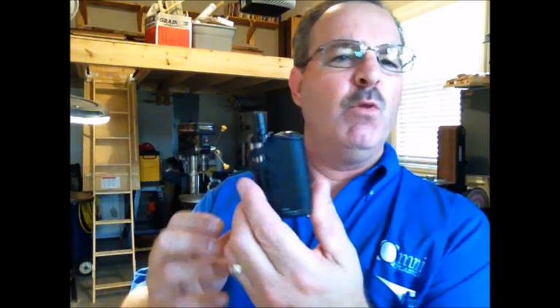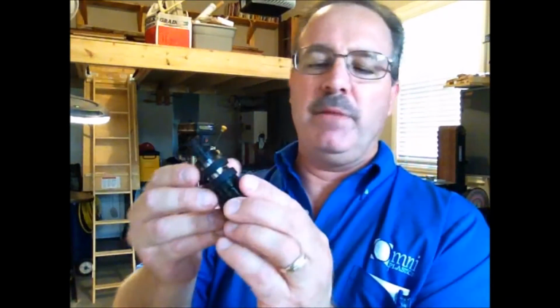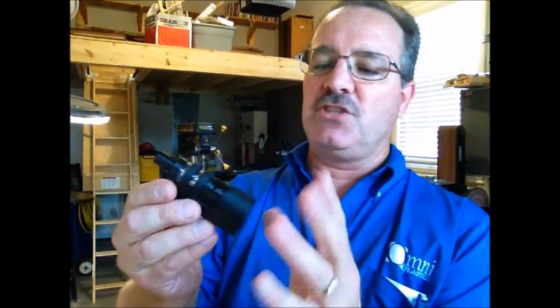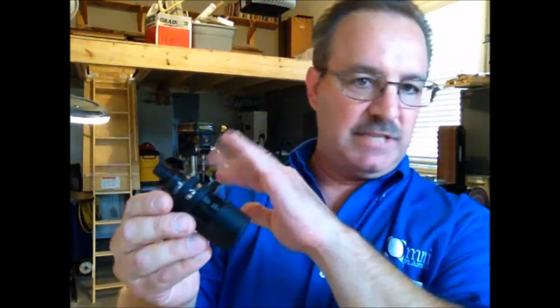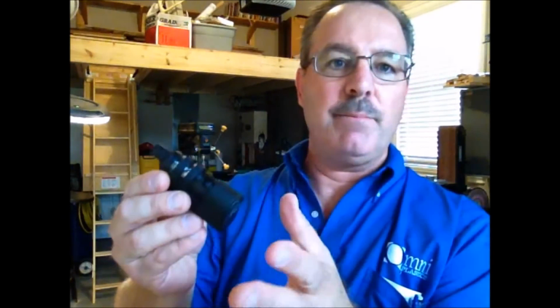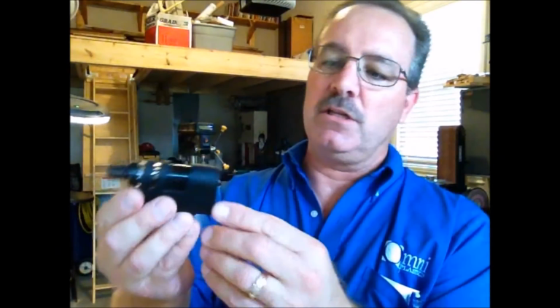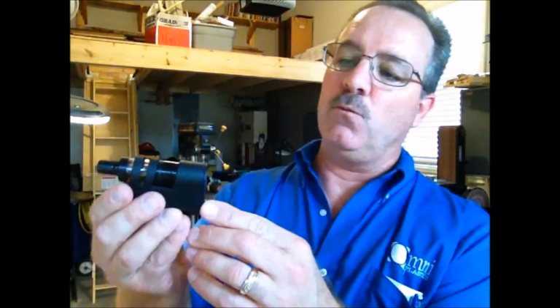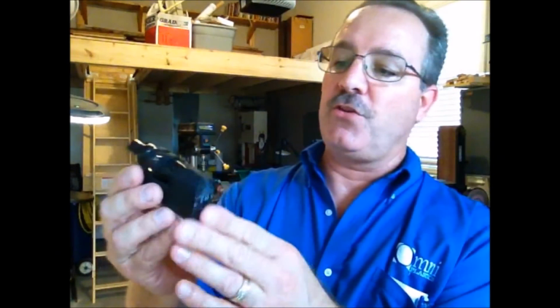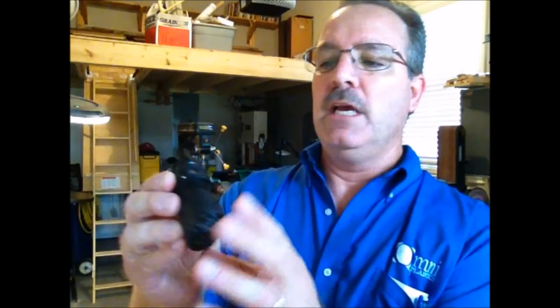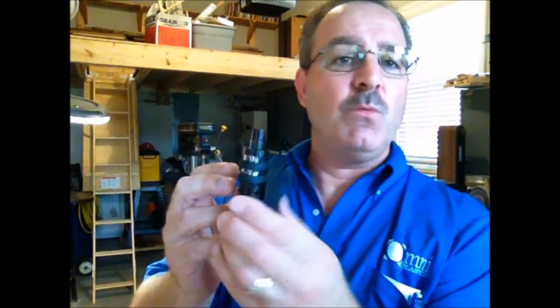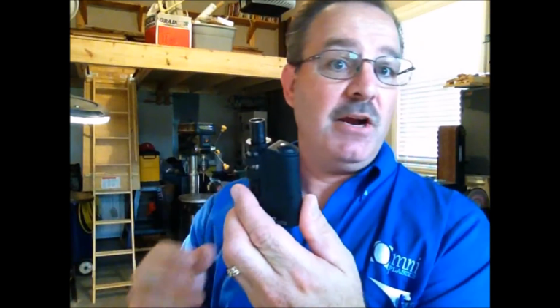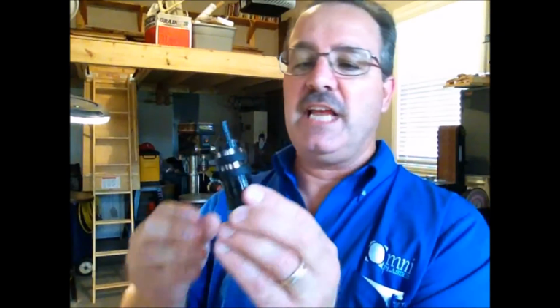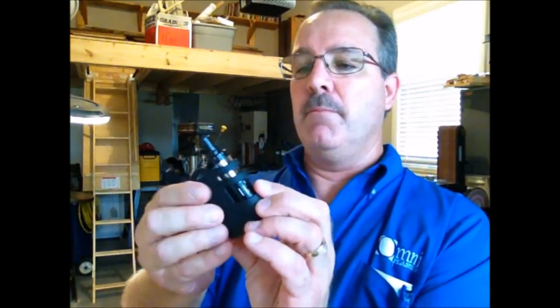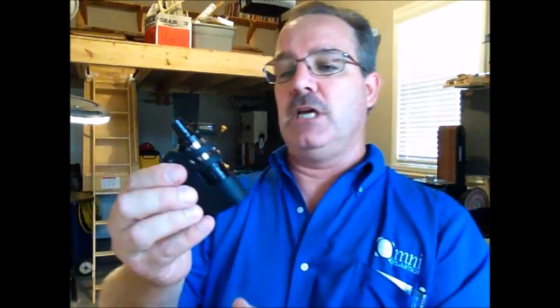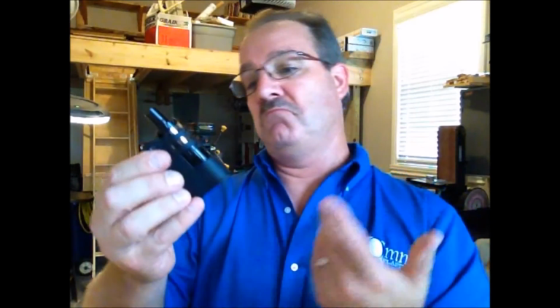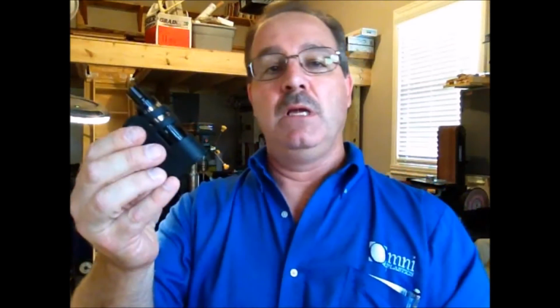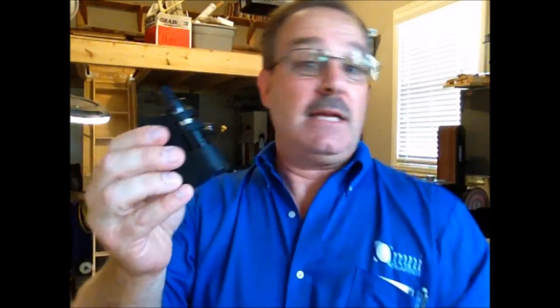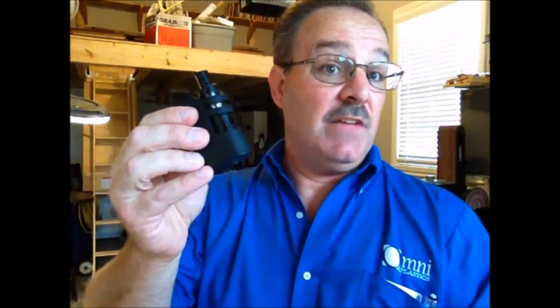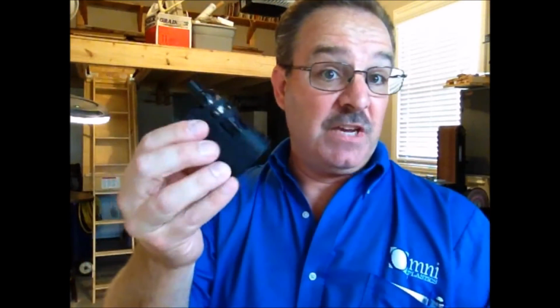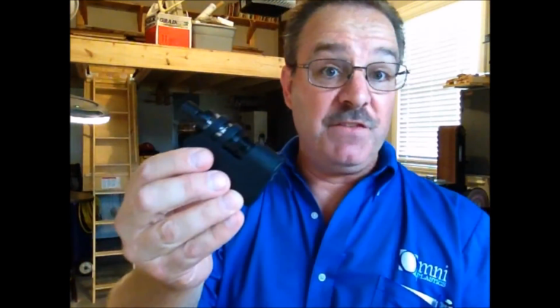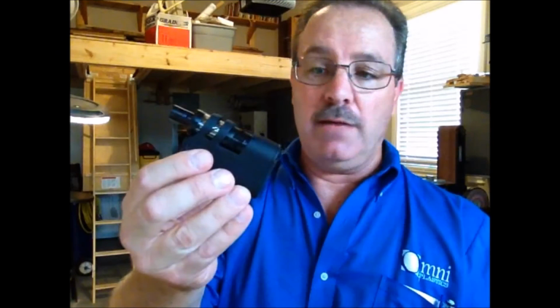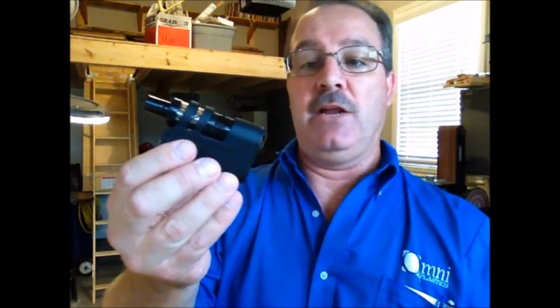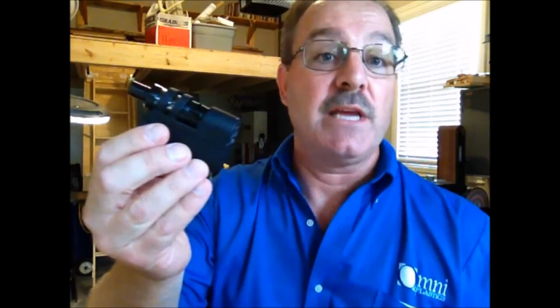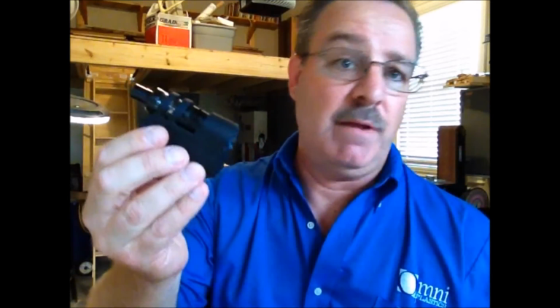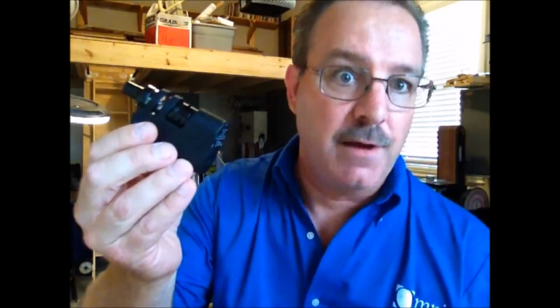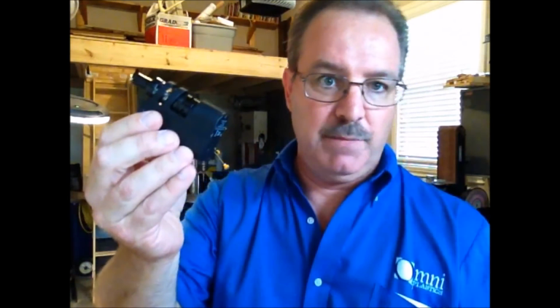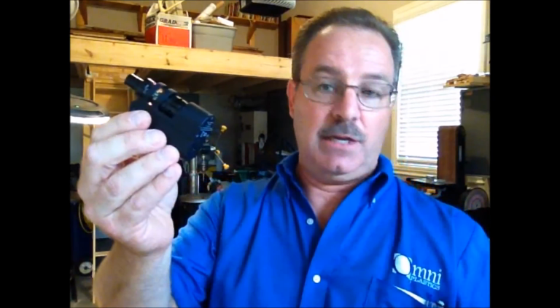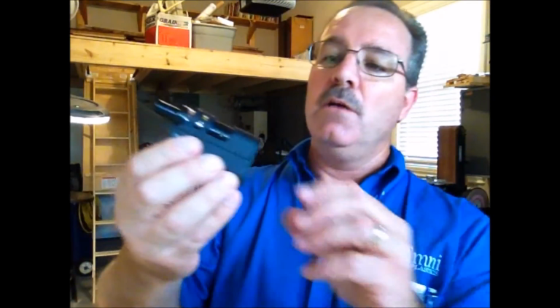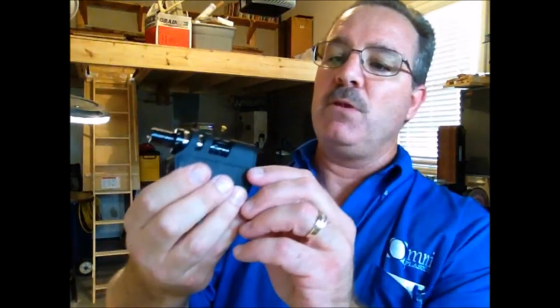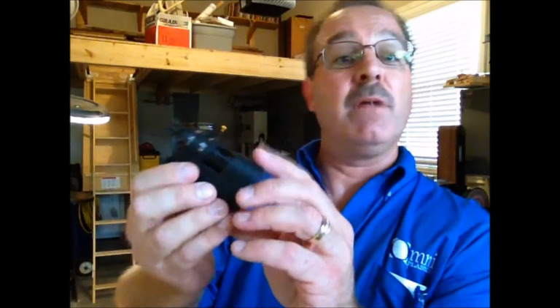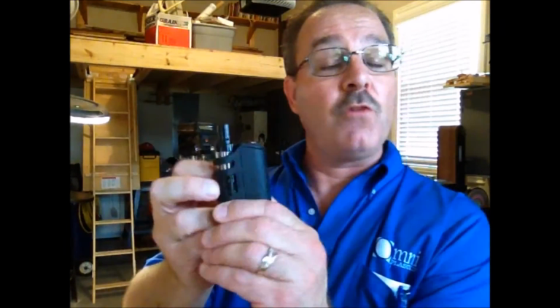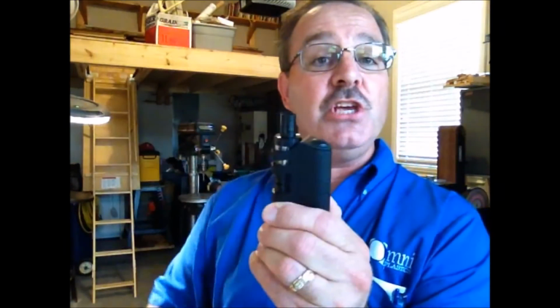I would recommend taking it apart and cleaning it really thoroughly because it was buried in the sand. But if it can benefit you — I don't know what they cost. Maybe they only cost ten bucks. Might not be worth it, but if it's worth it to you, get back in touch with me.